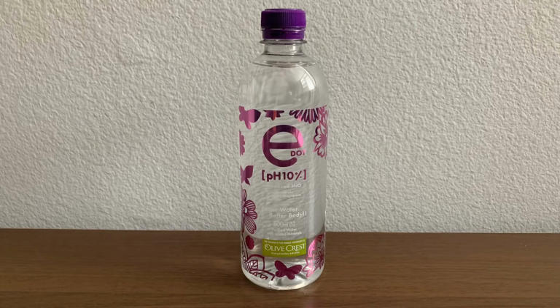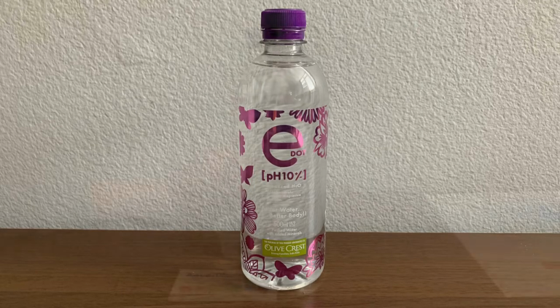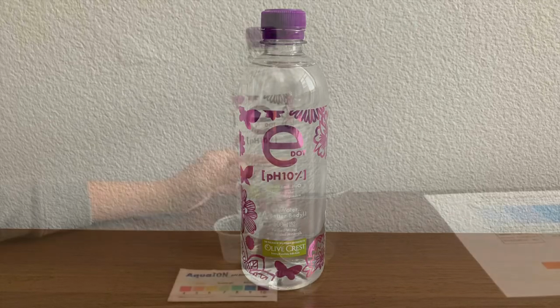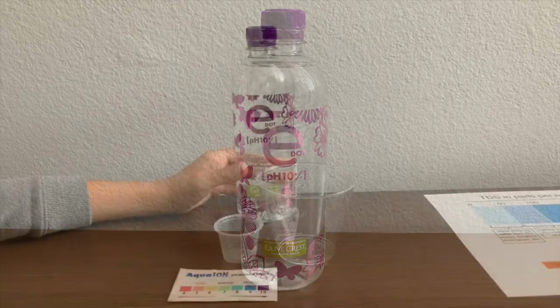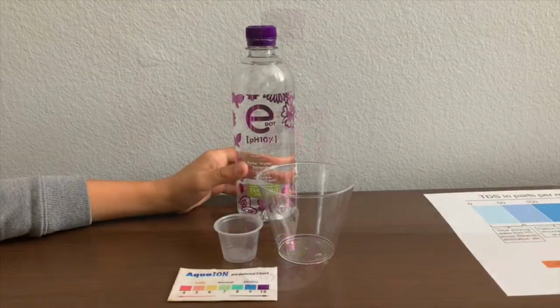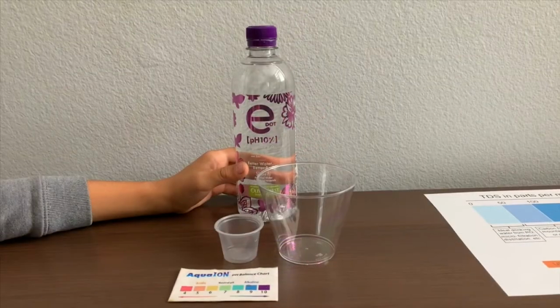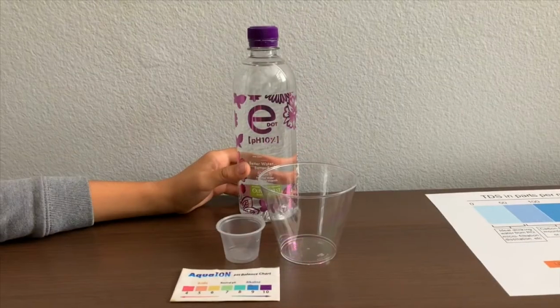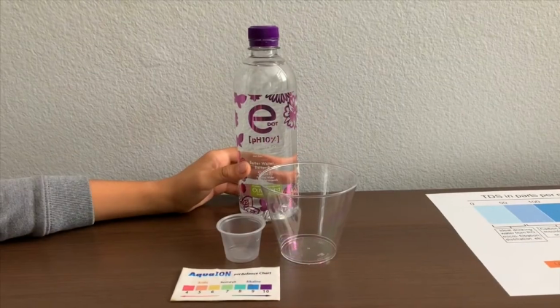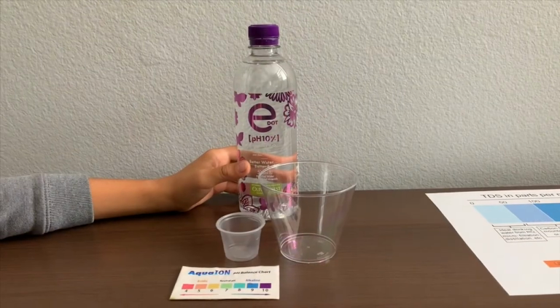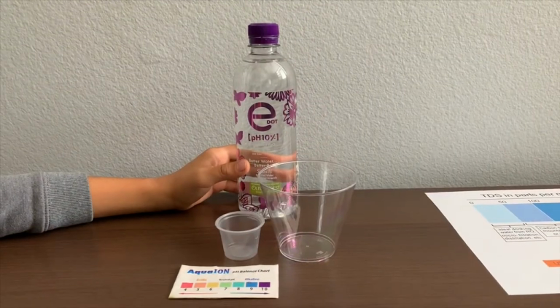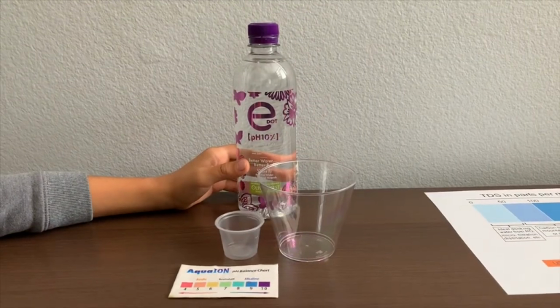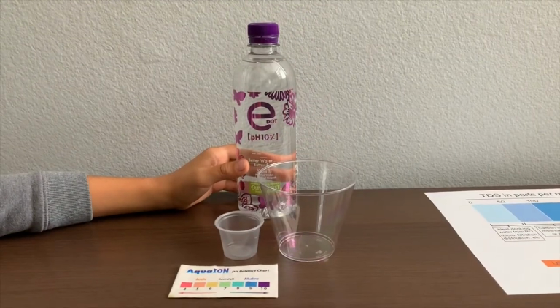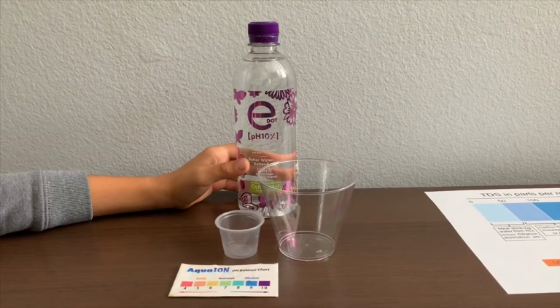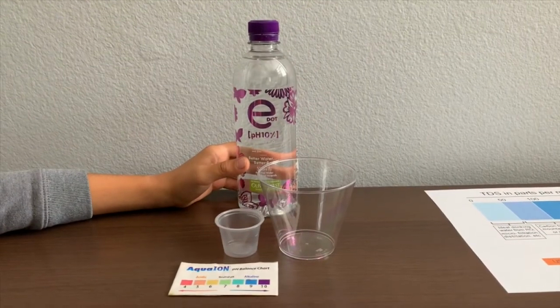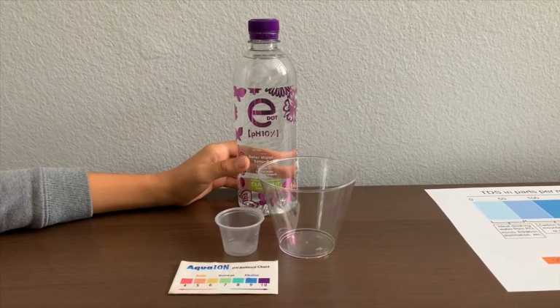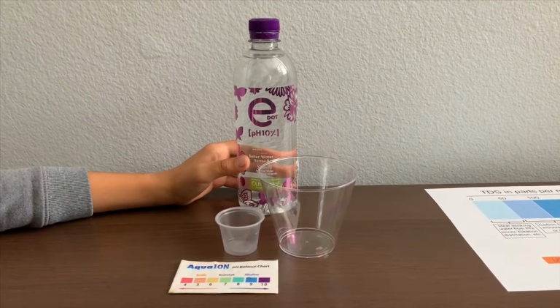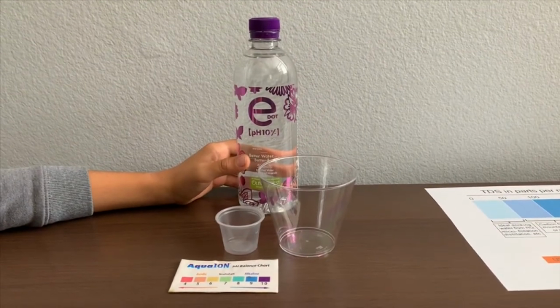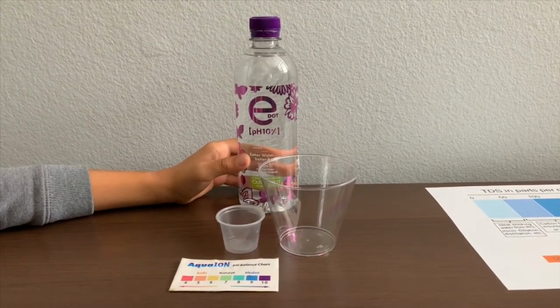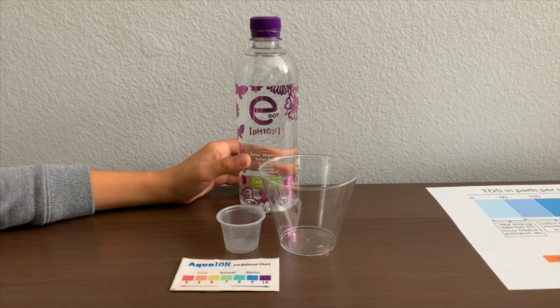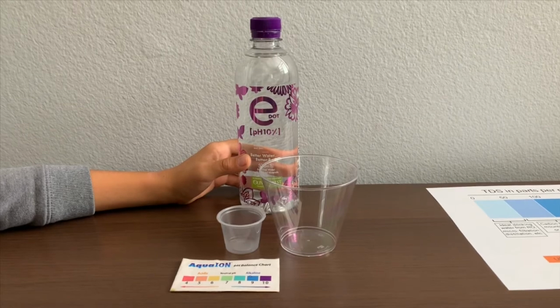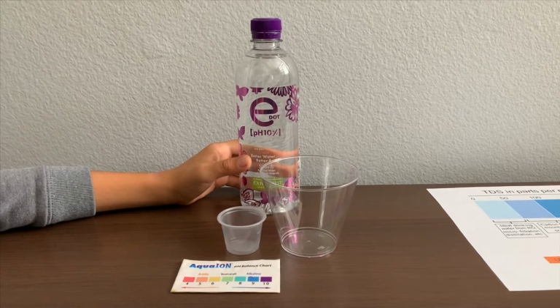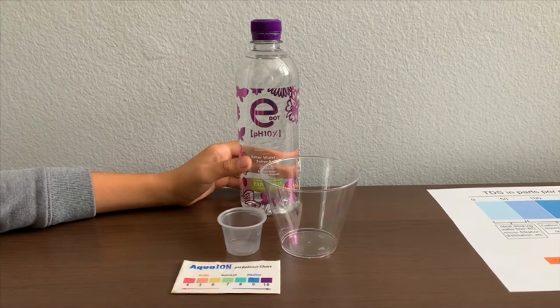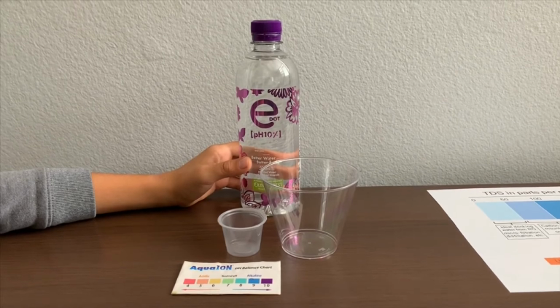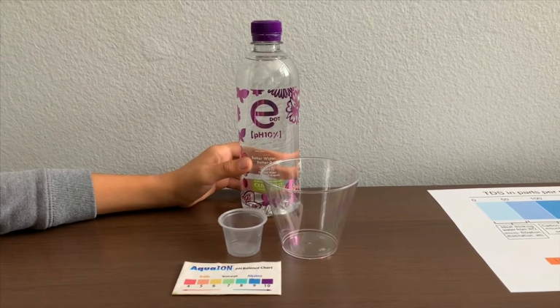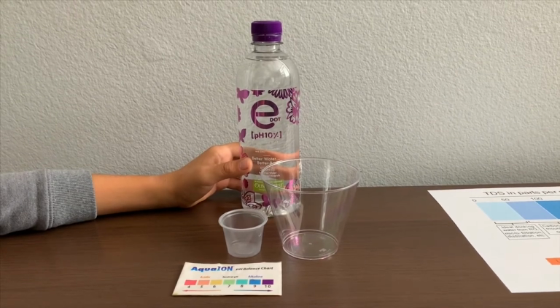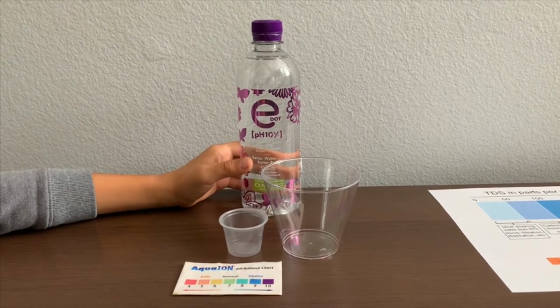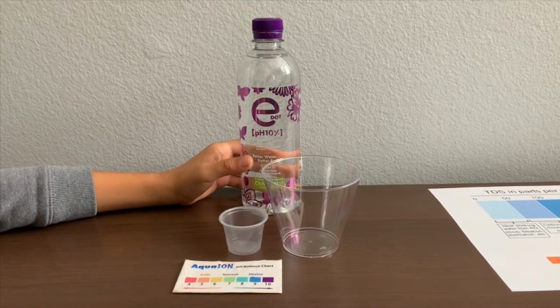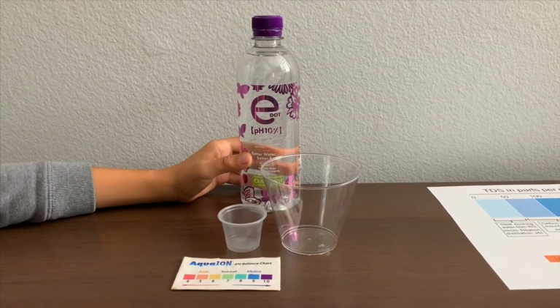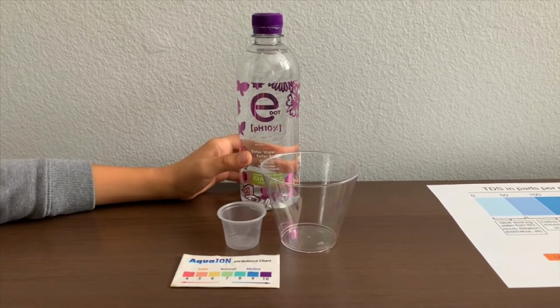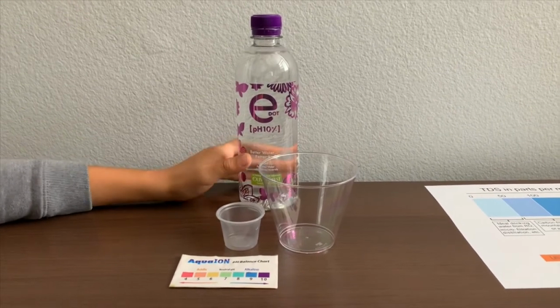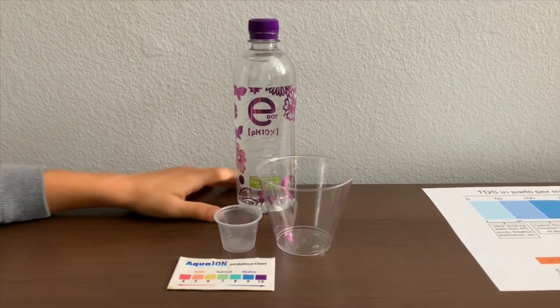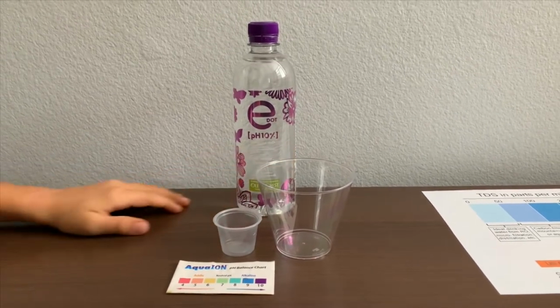We drop purified water and enhance the oil-added minerals: calcium, magnesium, and zinc. Let's test the pH and TDS levels.